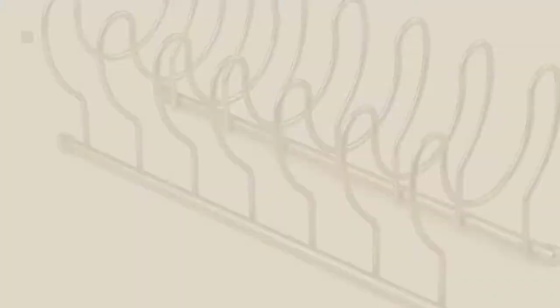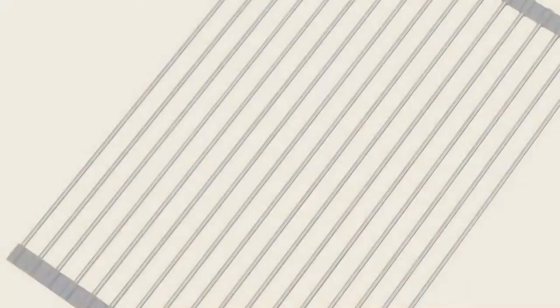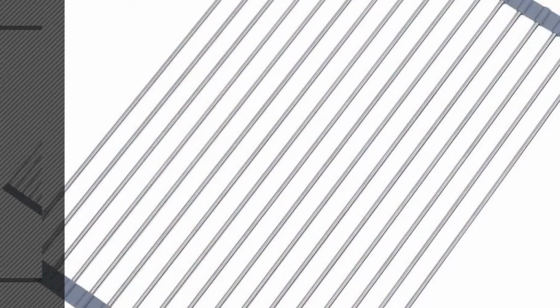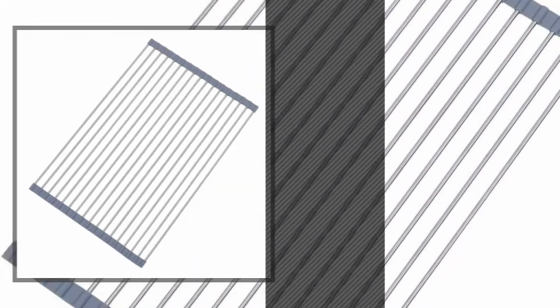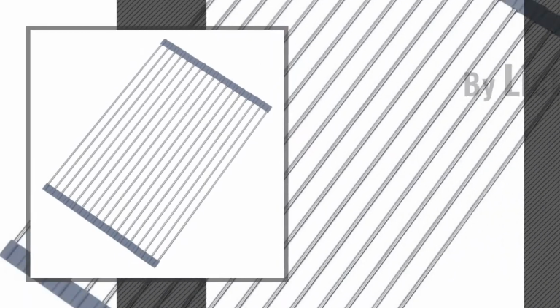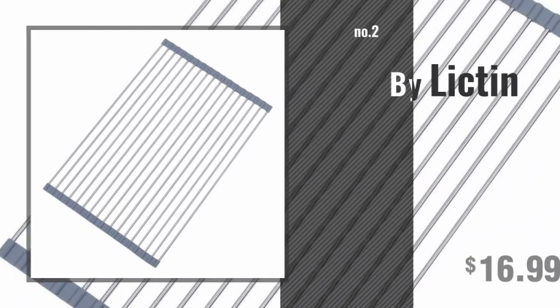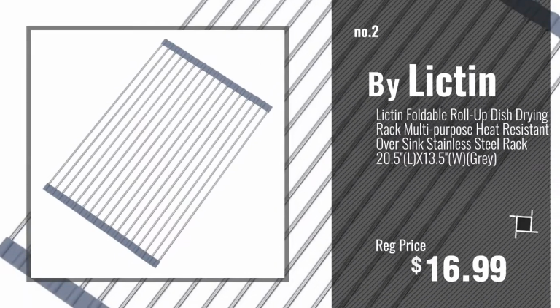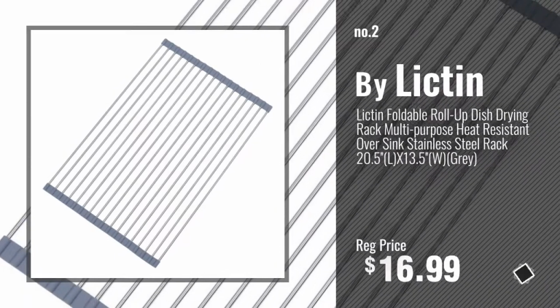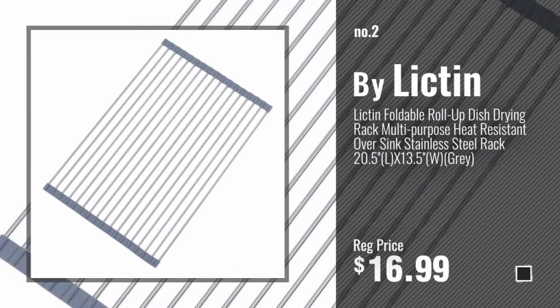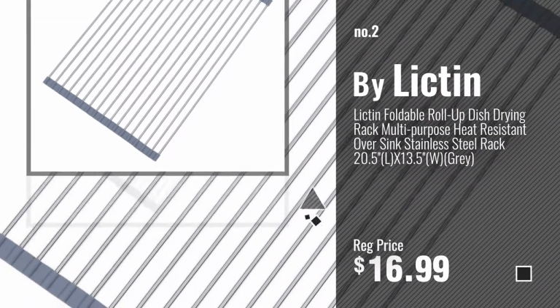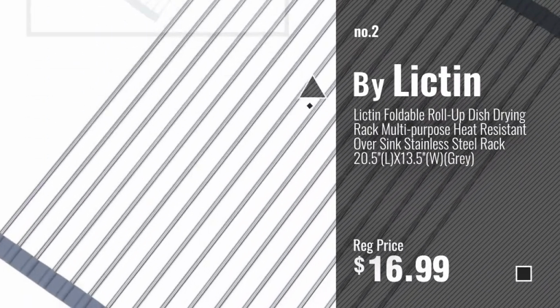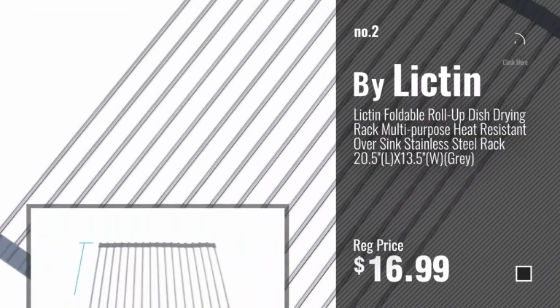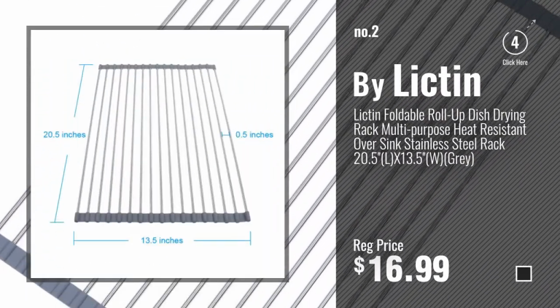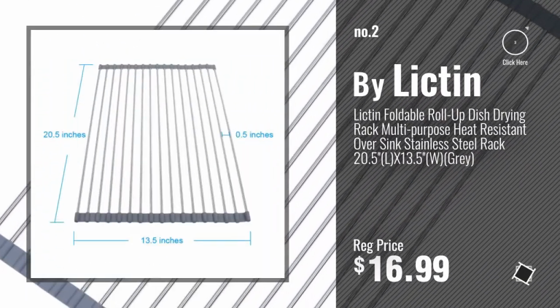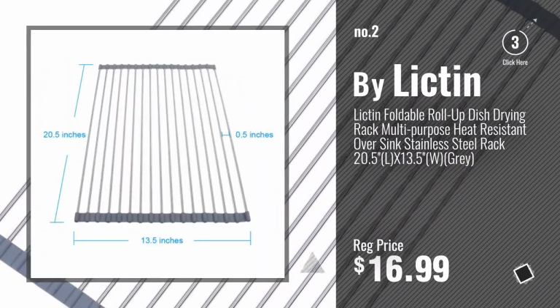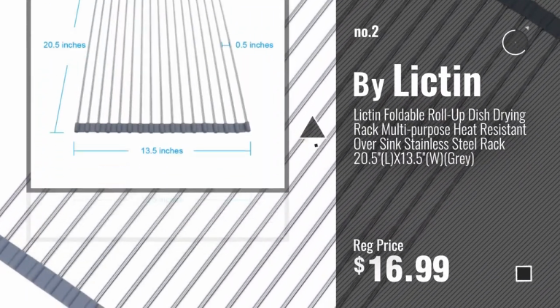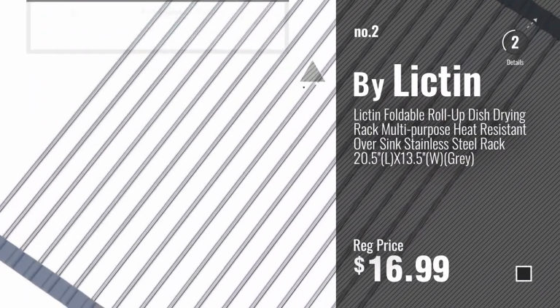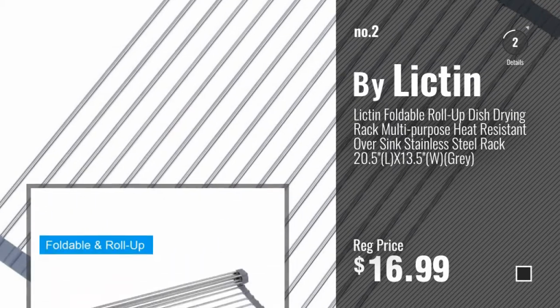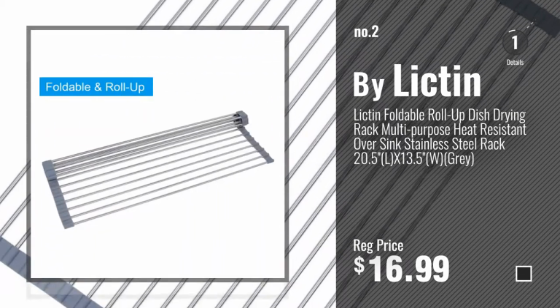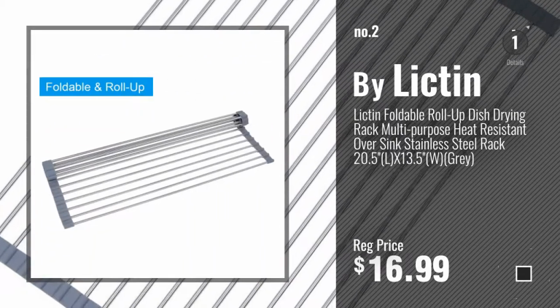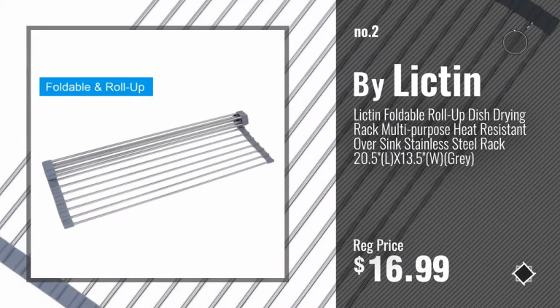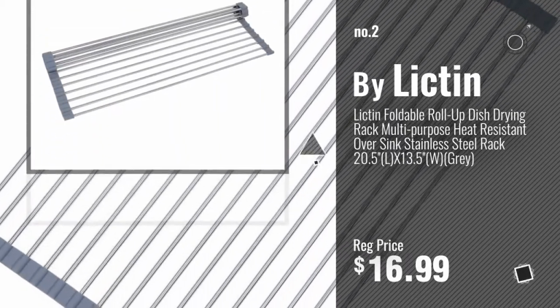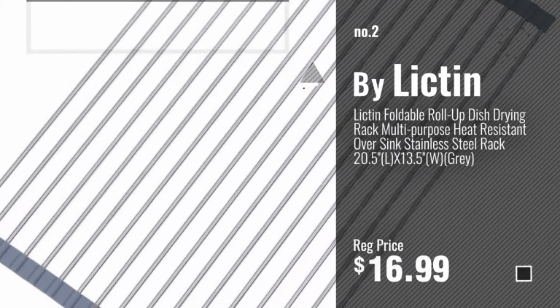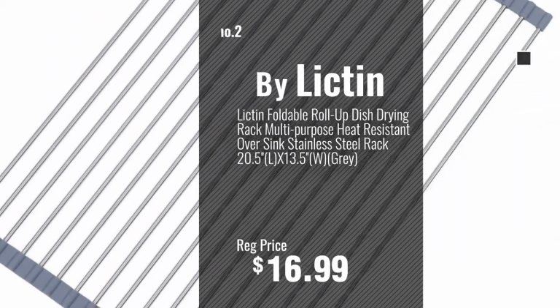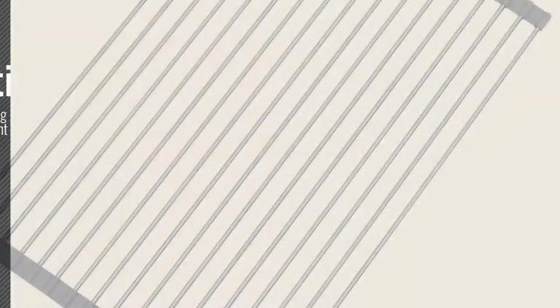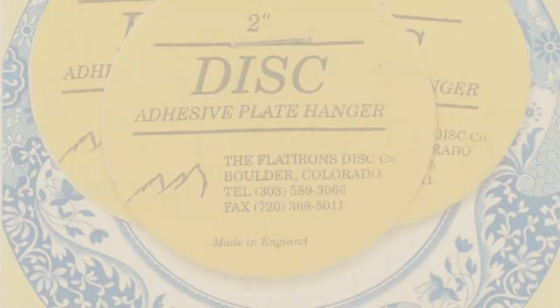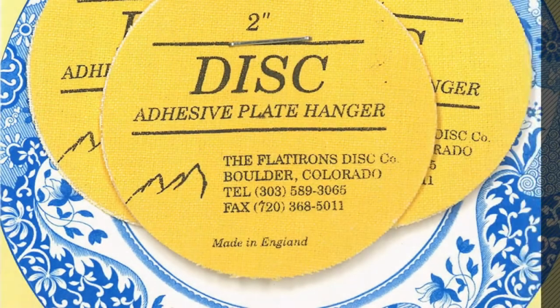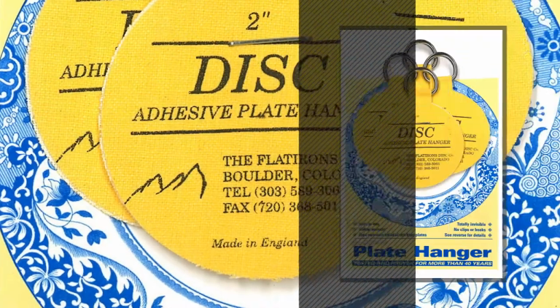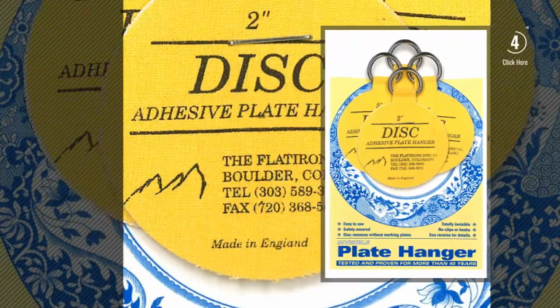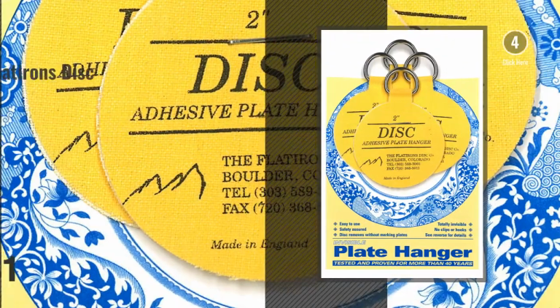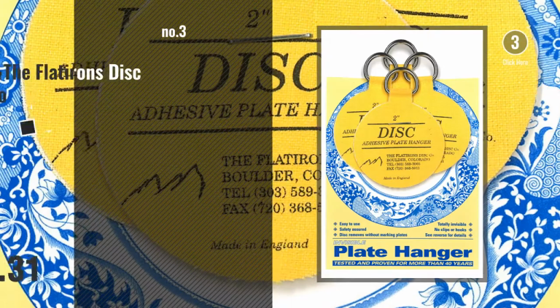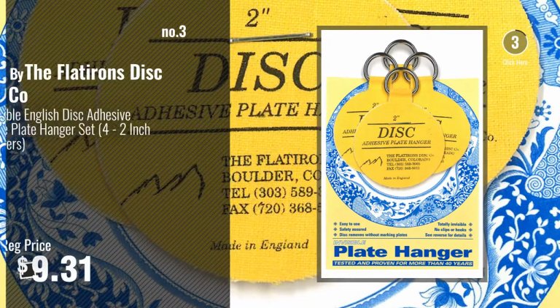Number 2, by Lictin. Number 3, by The Flatirons Disc Company.